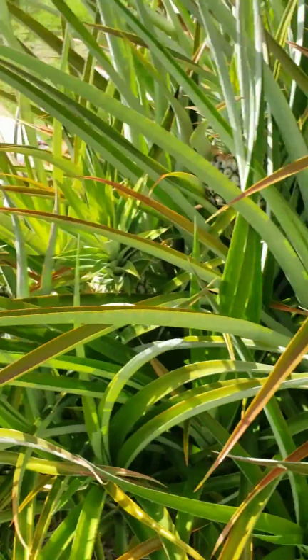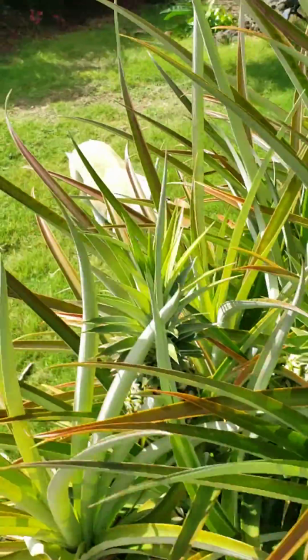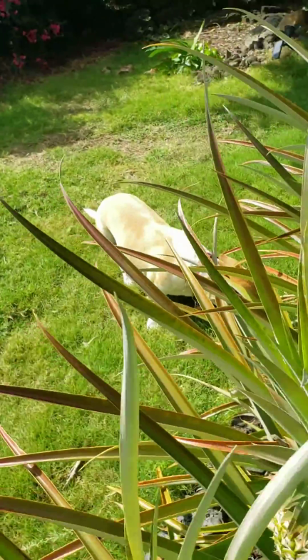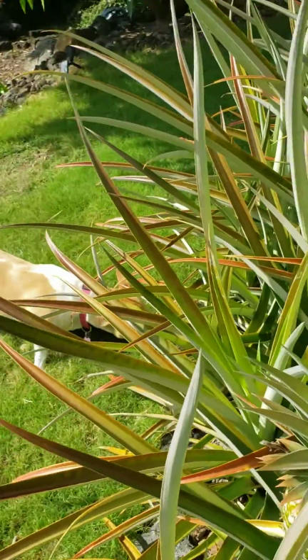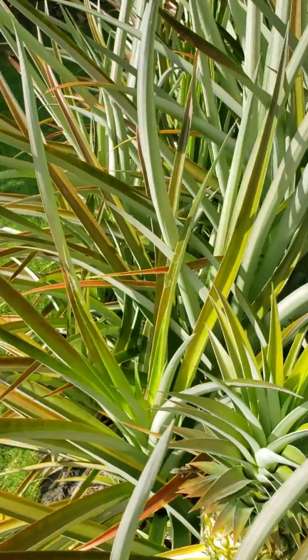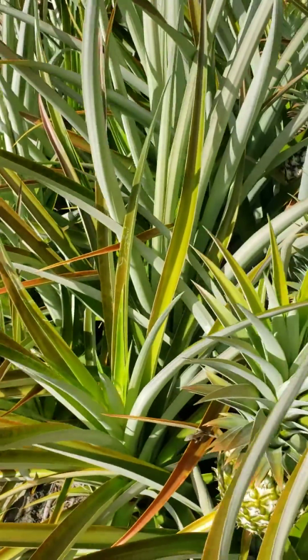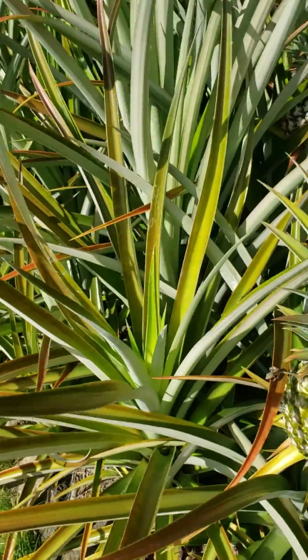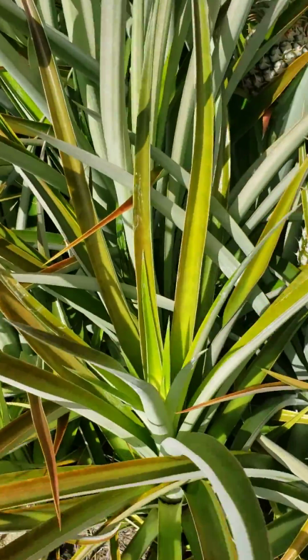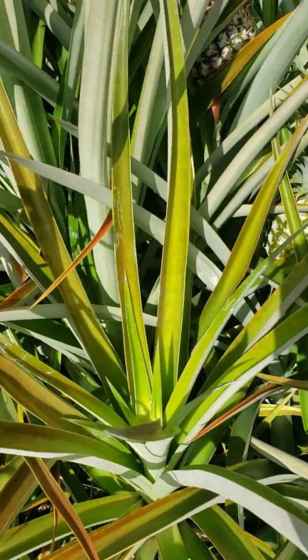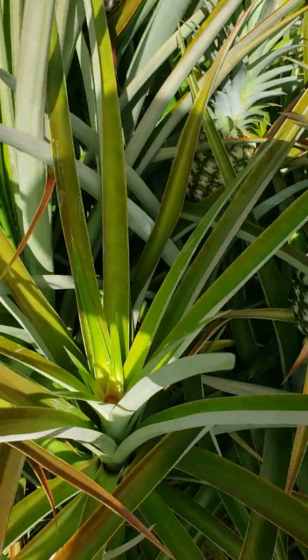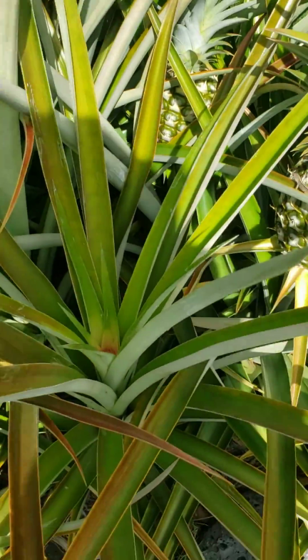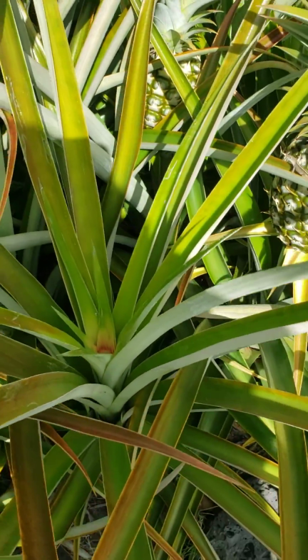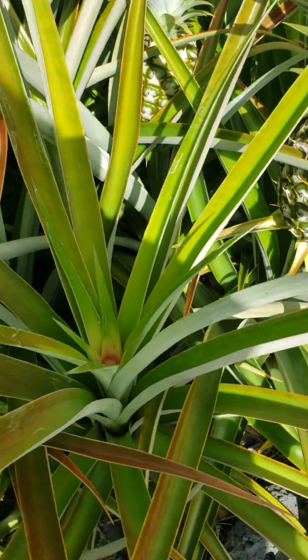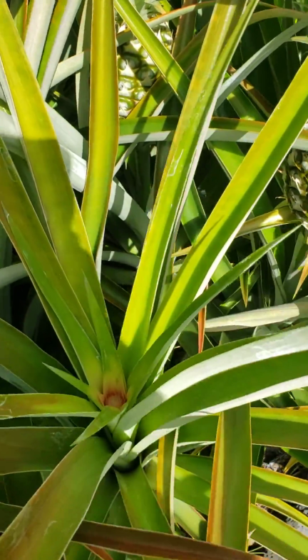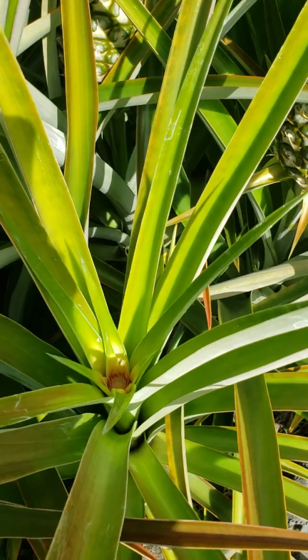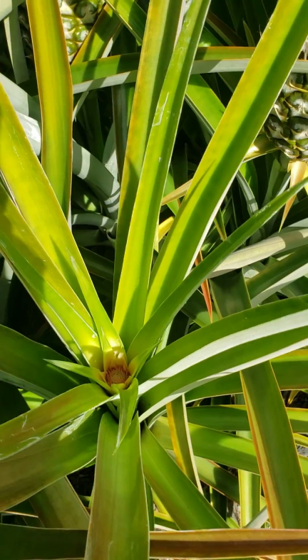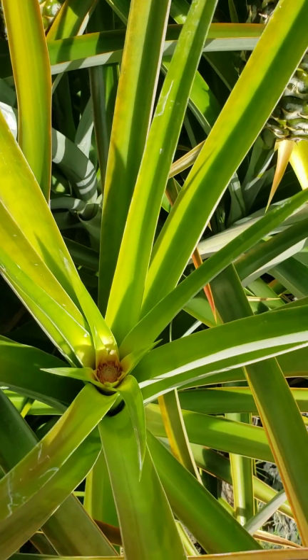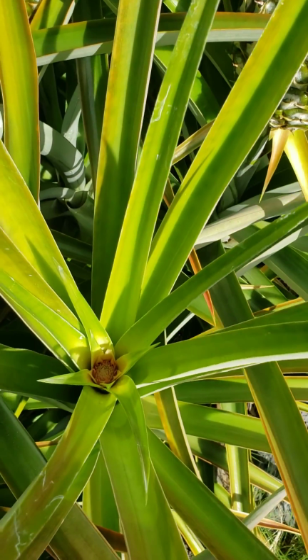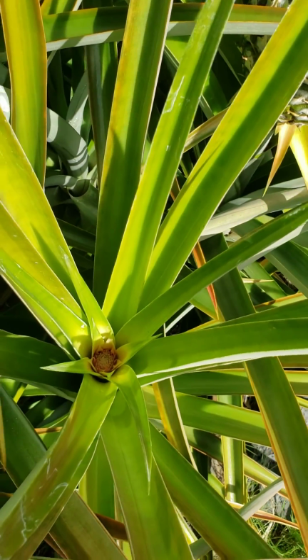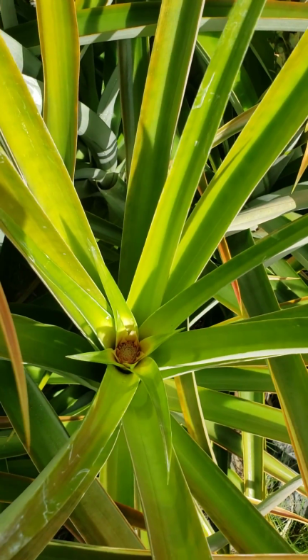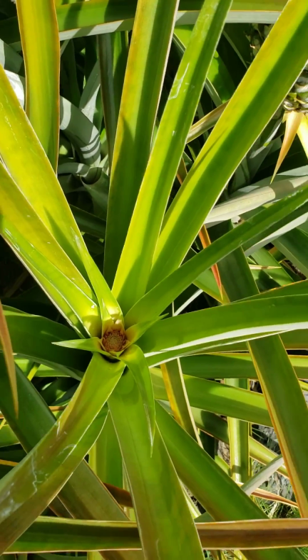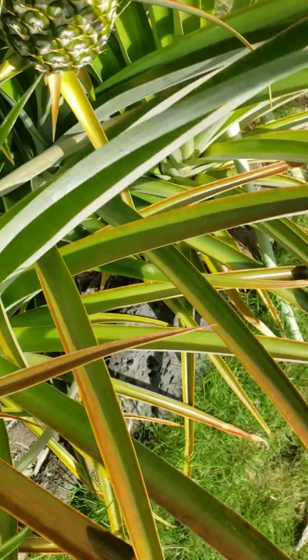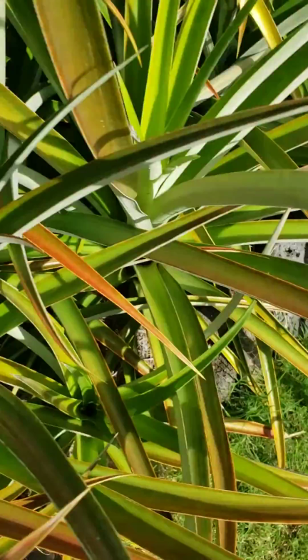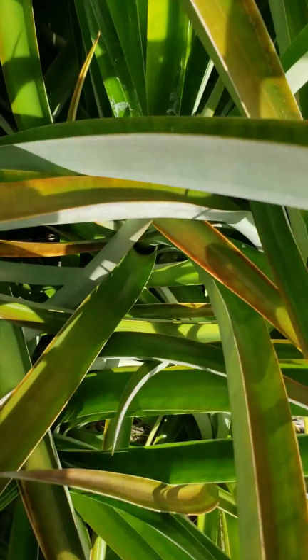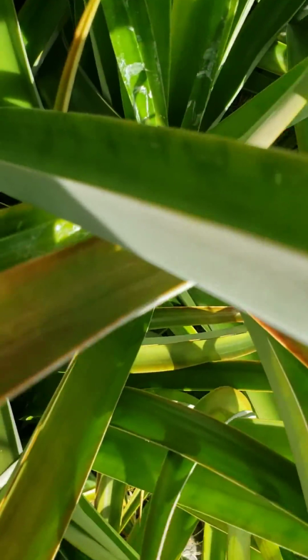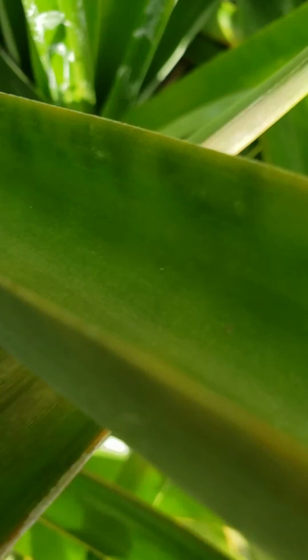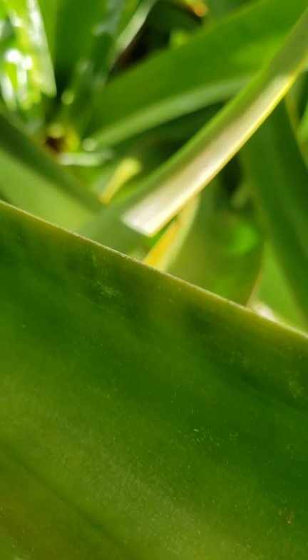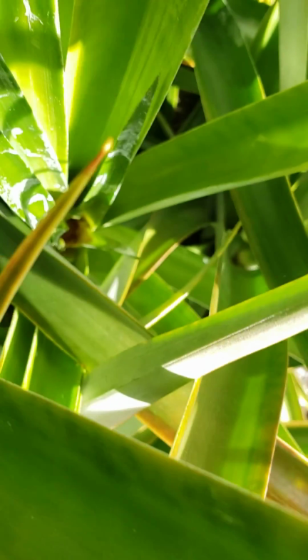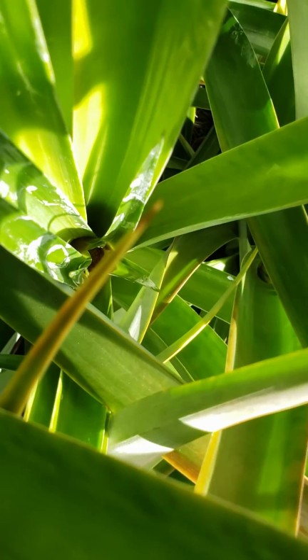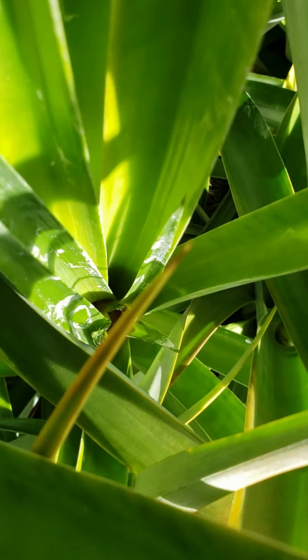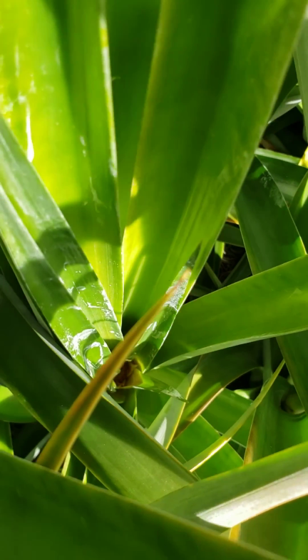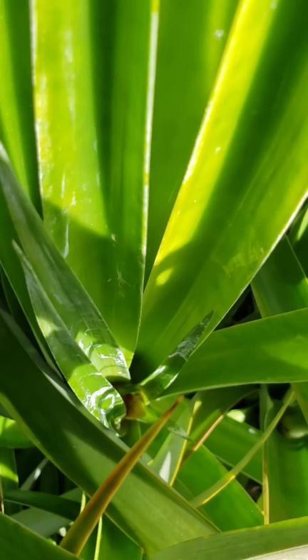I started another row on this side and they are just now starting. So these will be coming along soon.